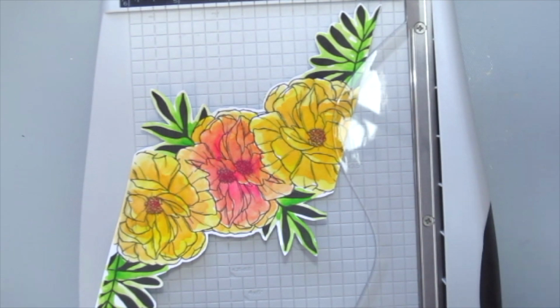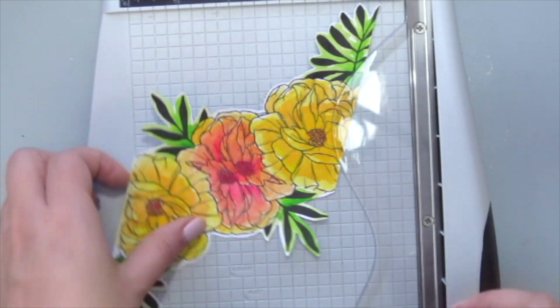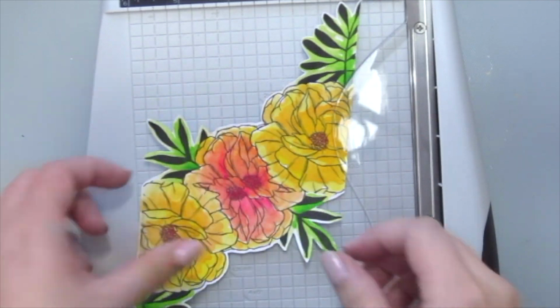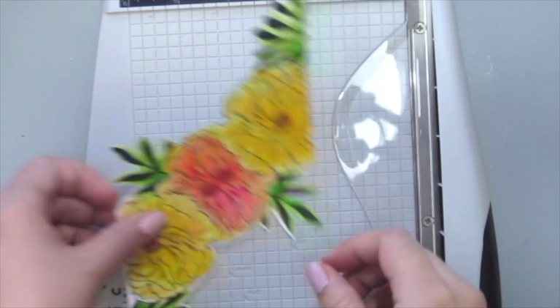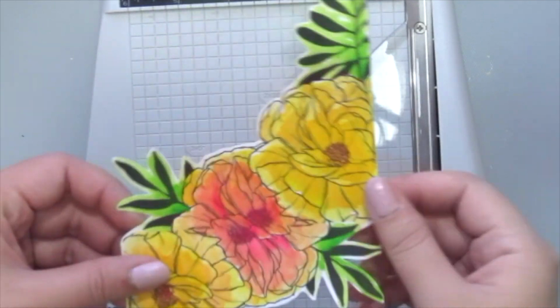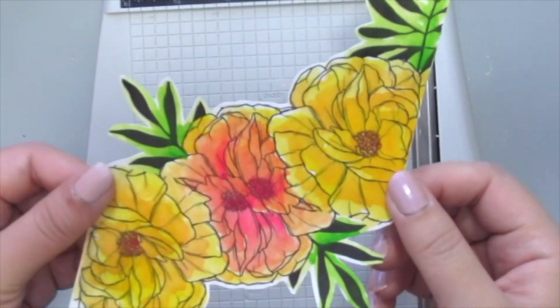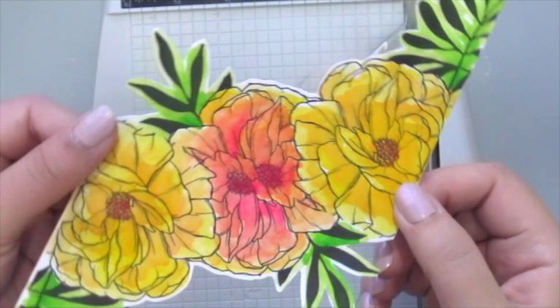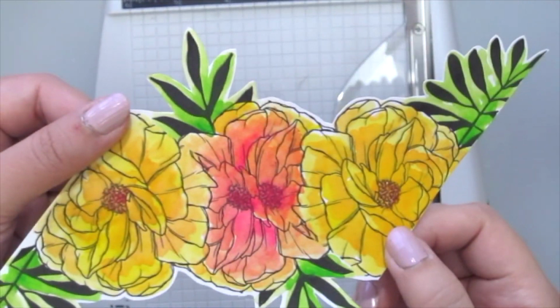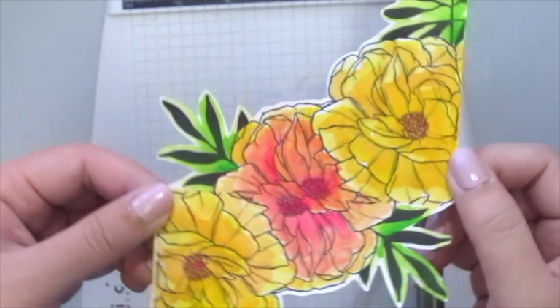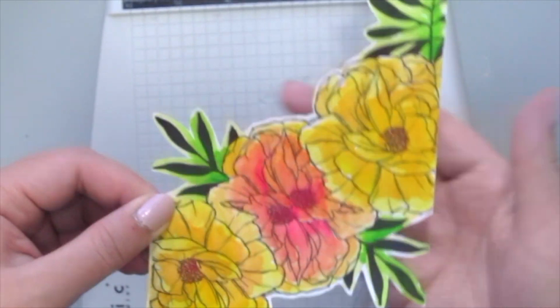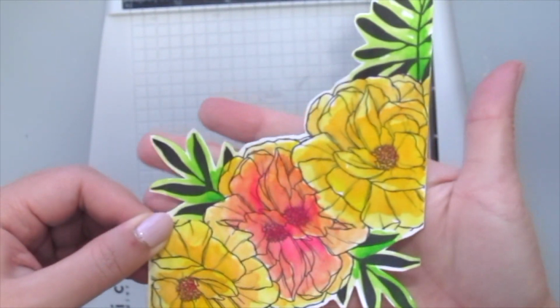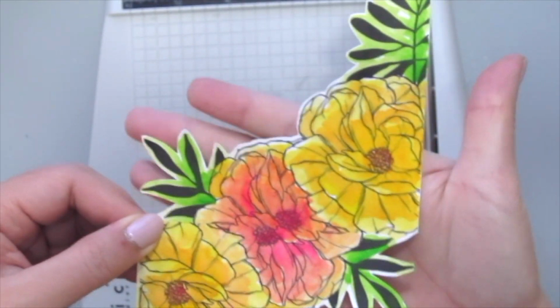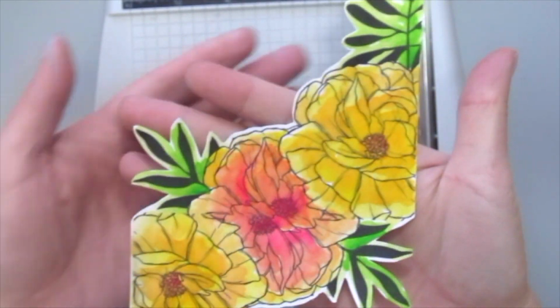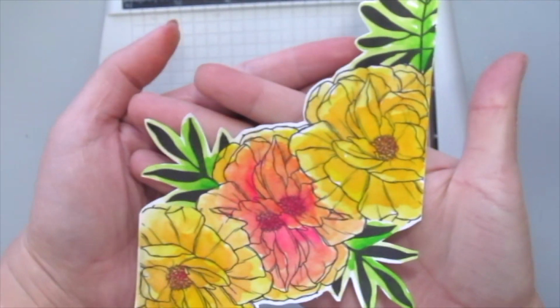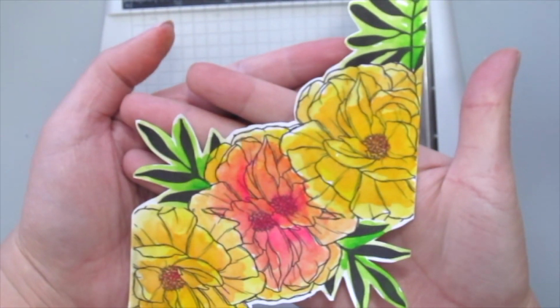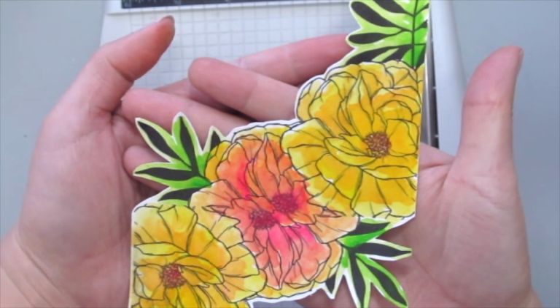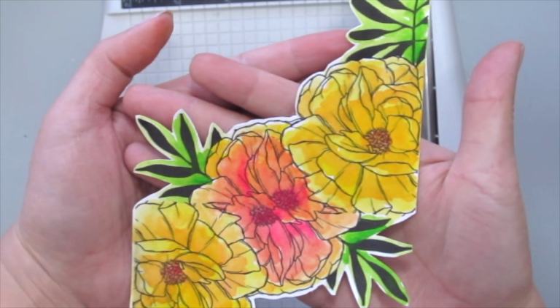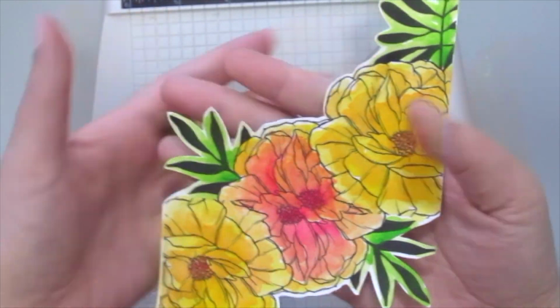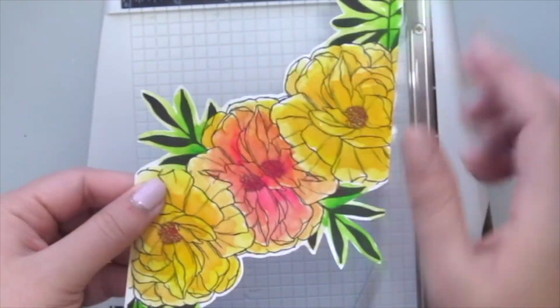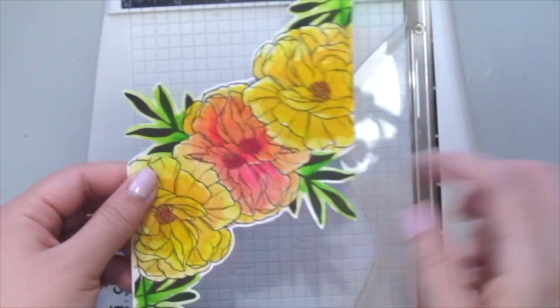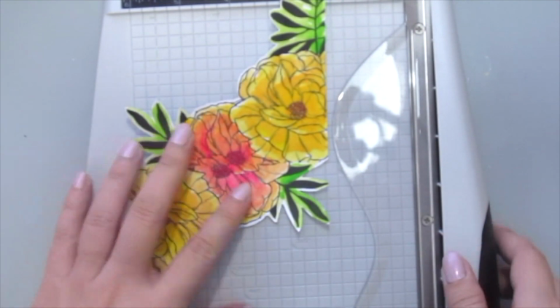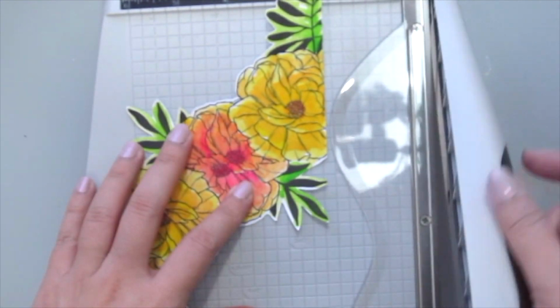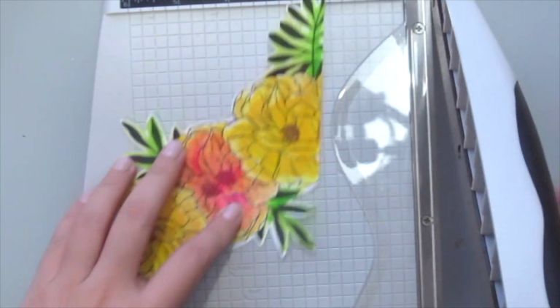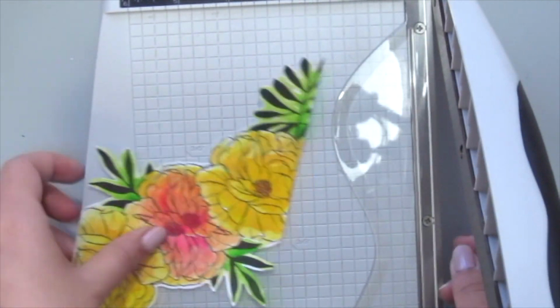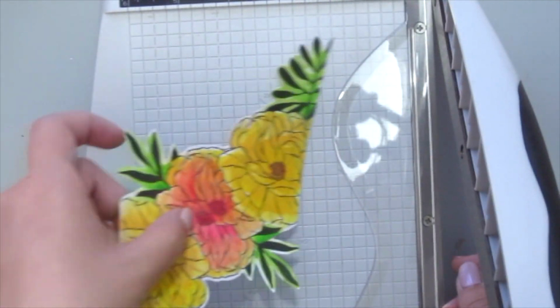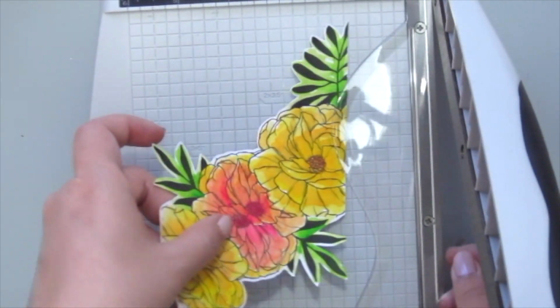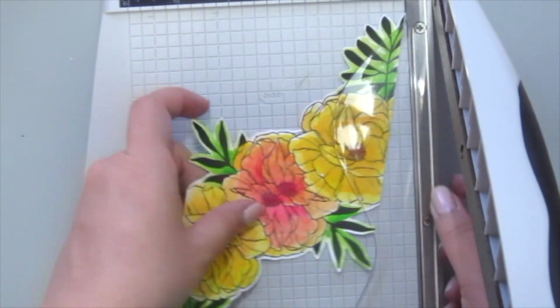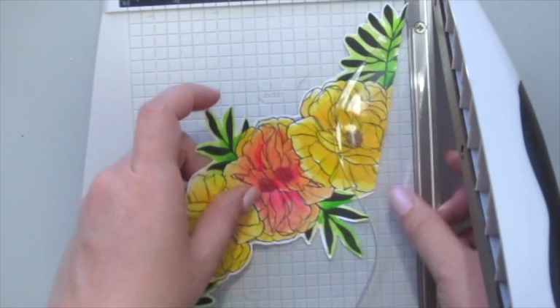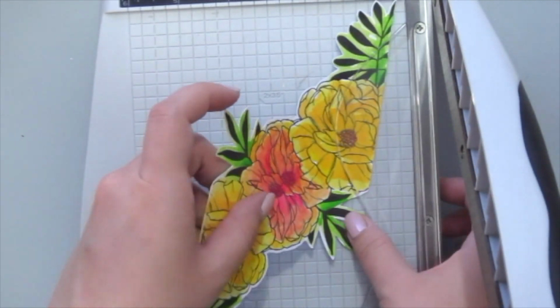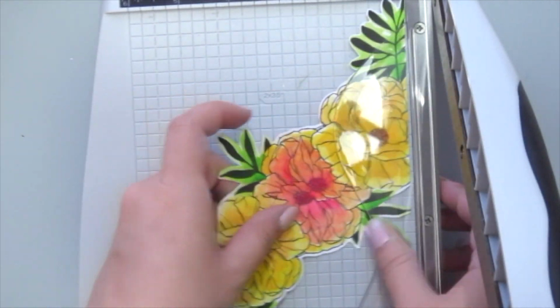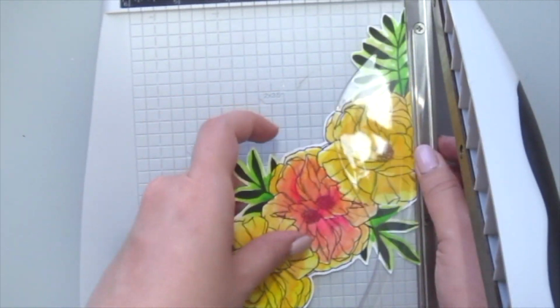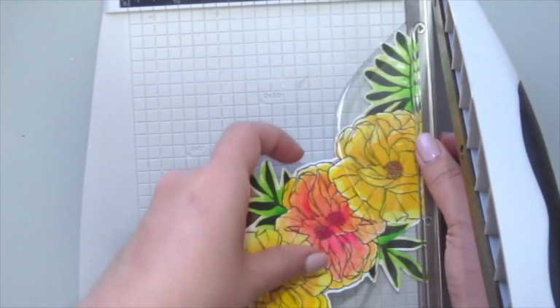Now all the coloring is done. I've already fussy cut the large stamp and now I'm just gonna slice it in the middle into half.